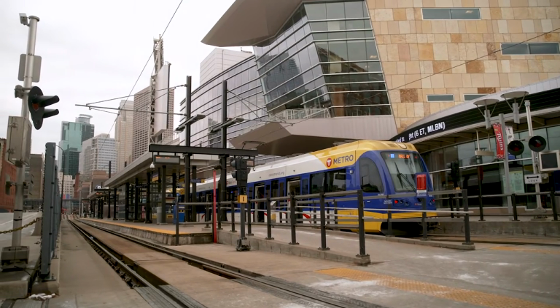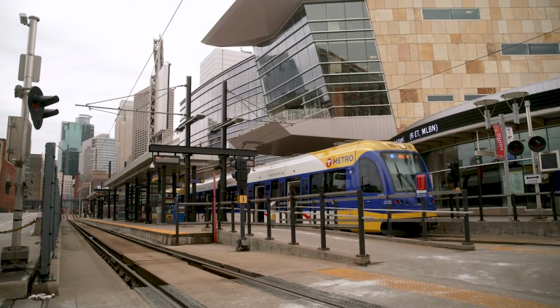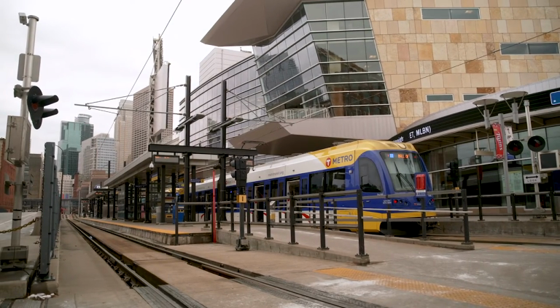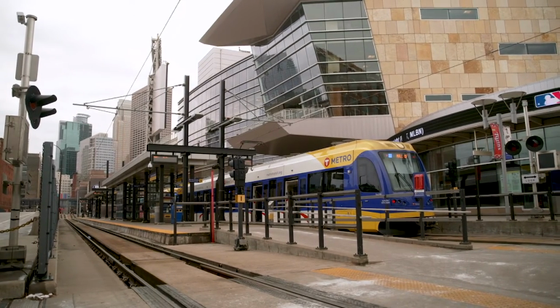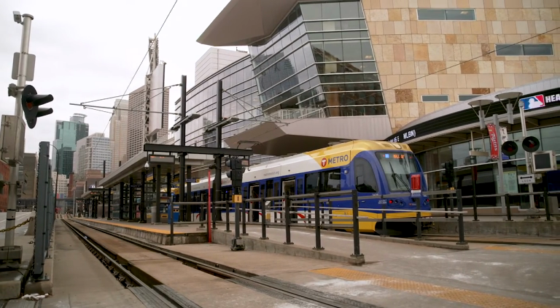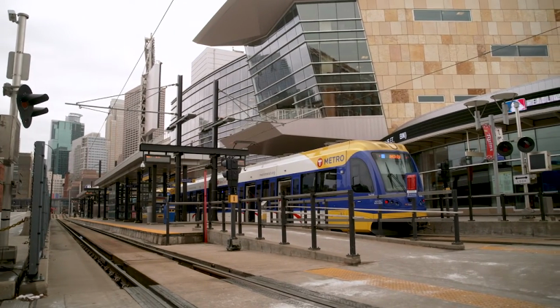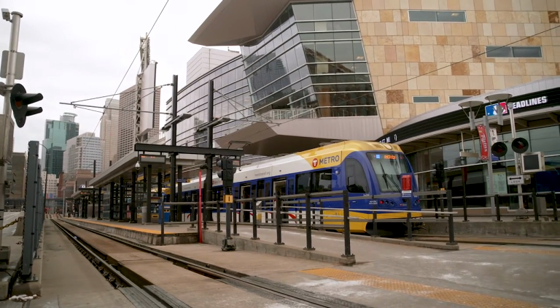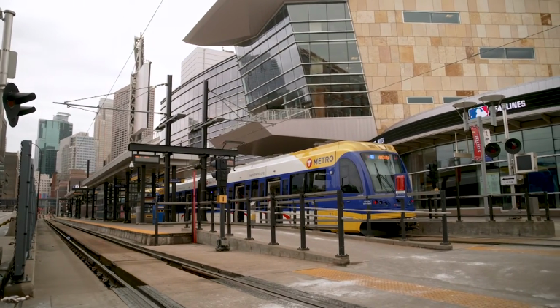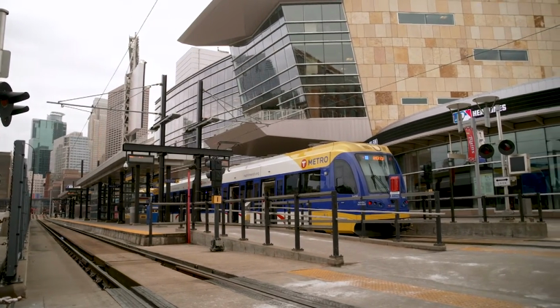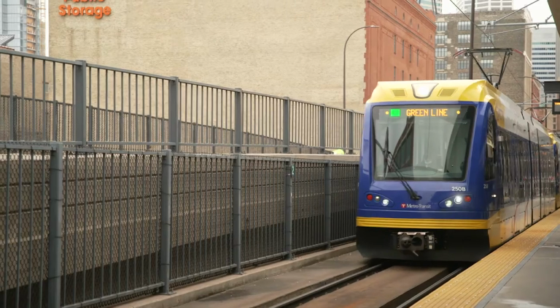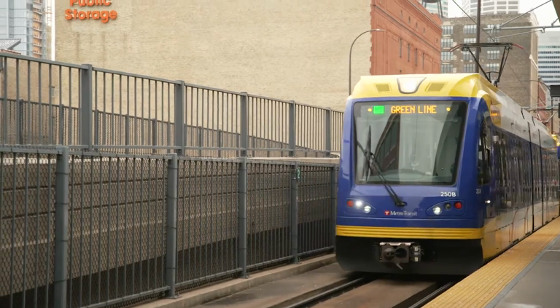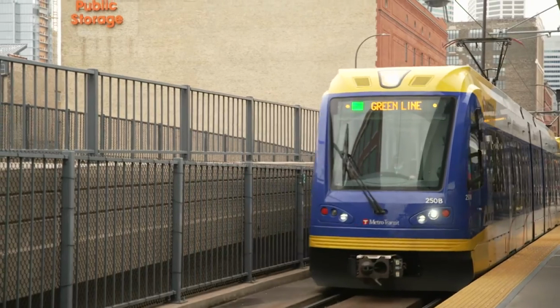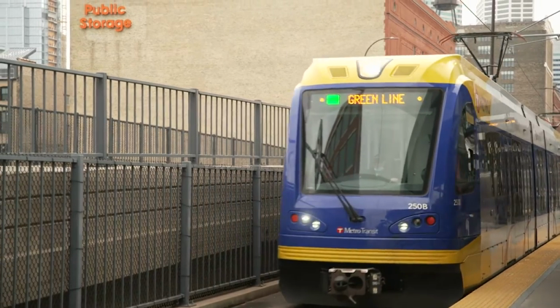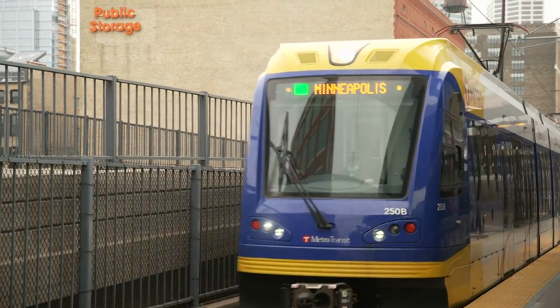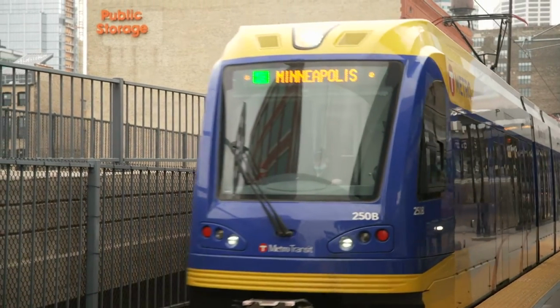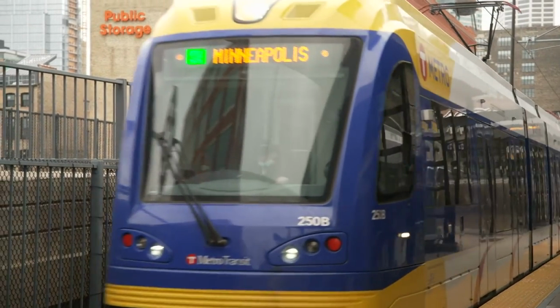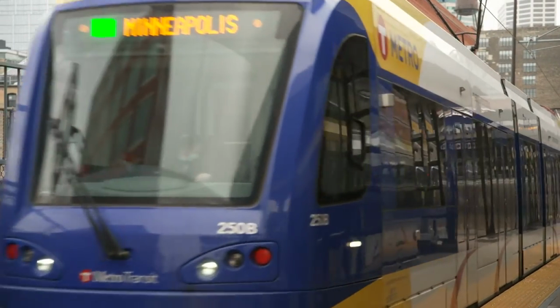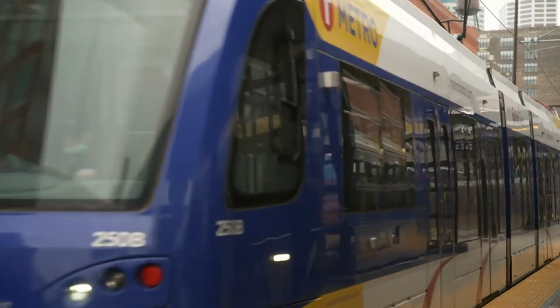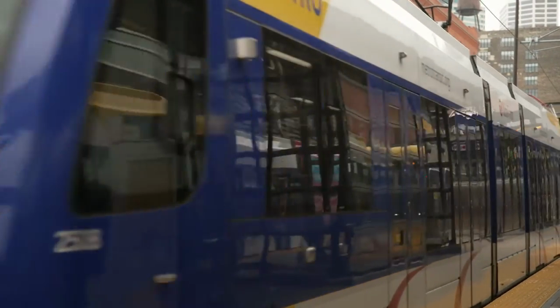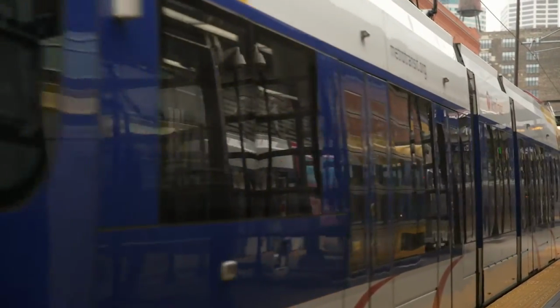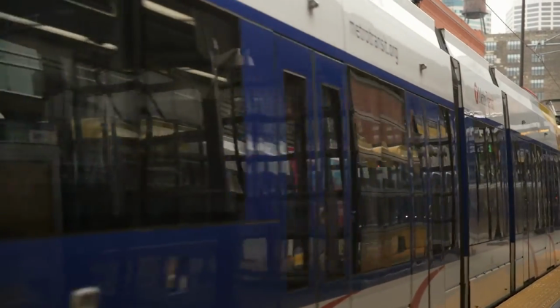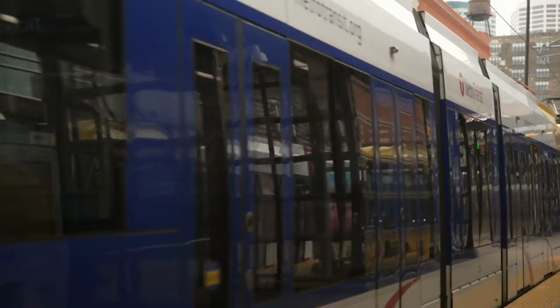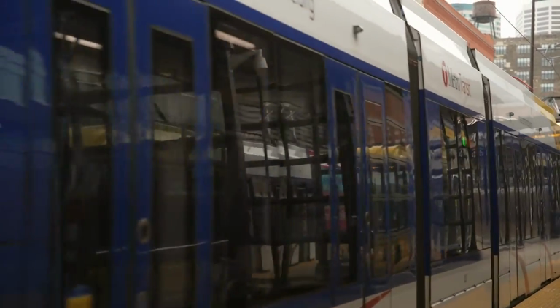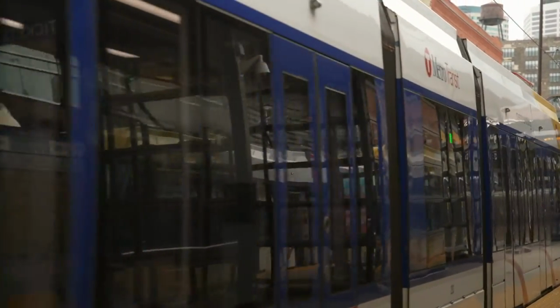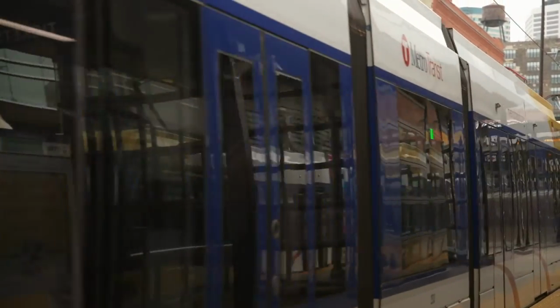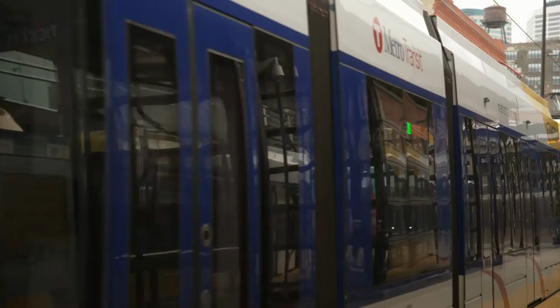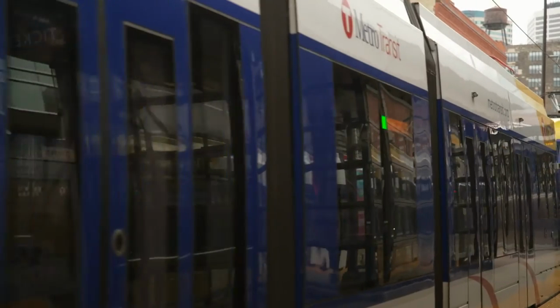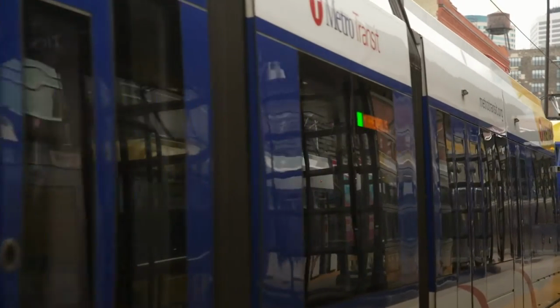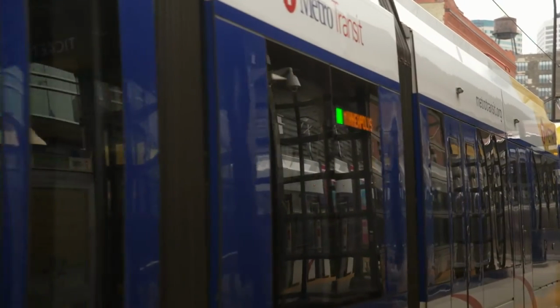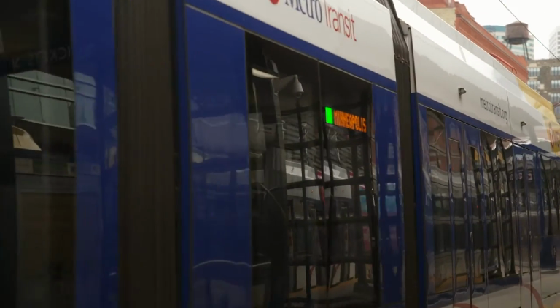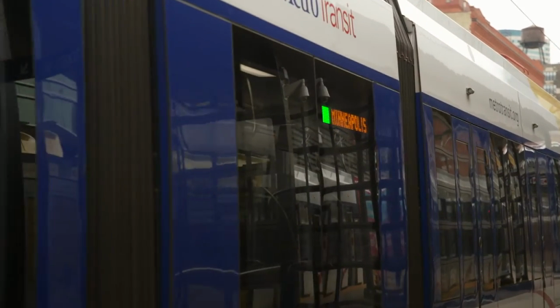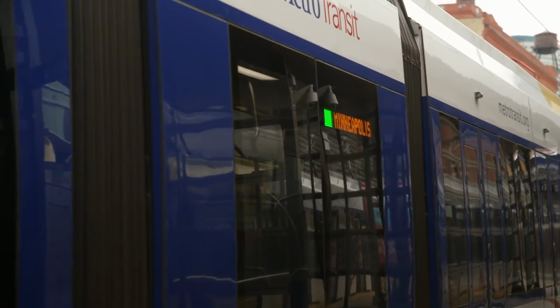In downtown Minneapolis, confirm whether you're boarding a blue or green line train. They both operate on the same tracks. Check signs on the side or front of the train to ensure it's the right color.